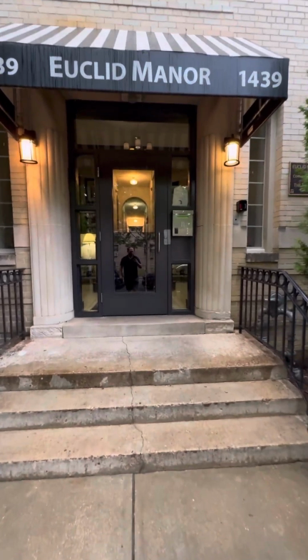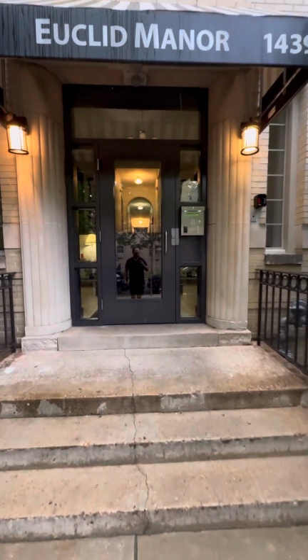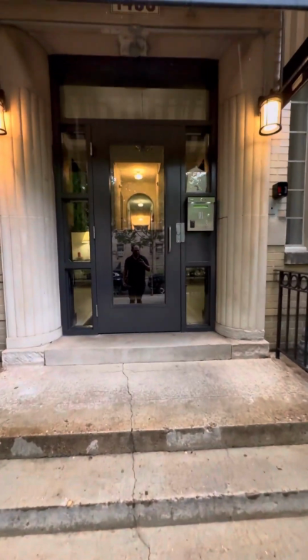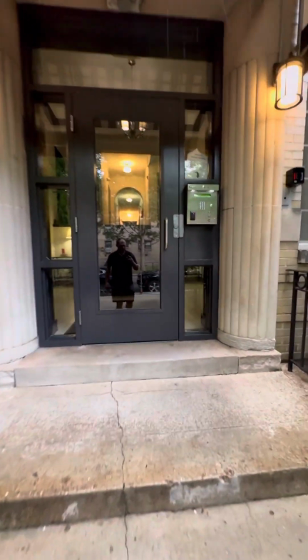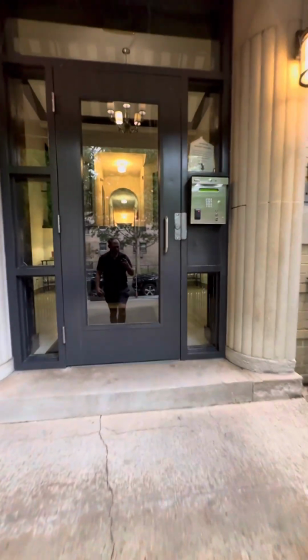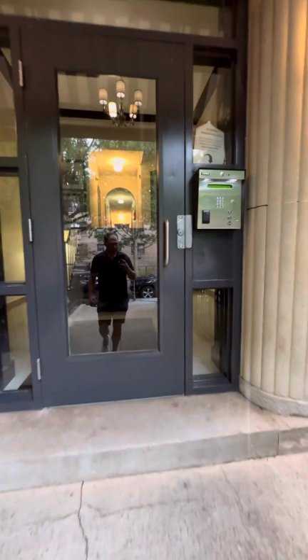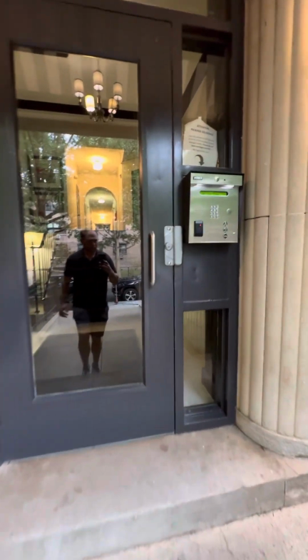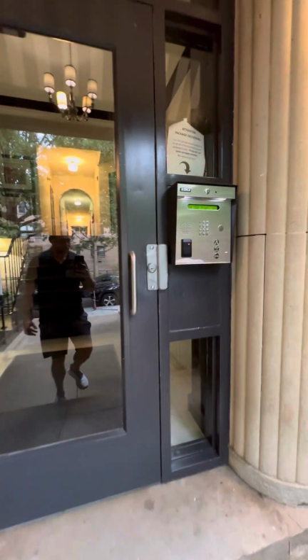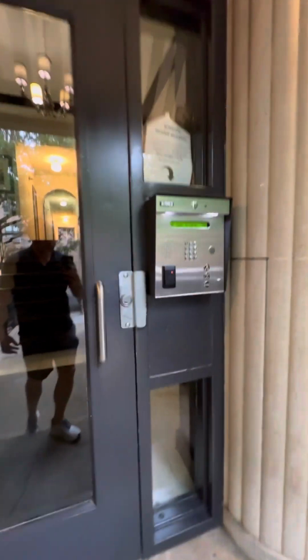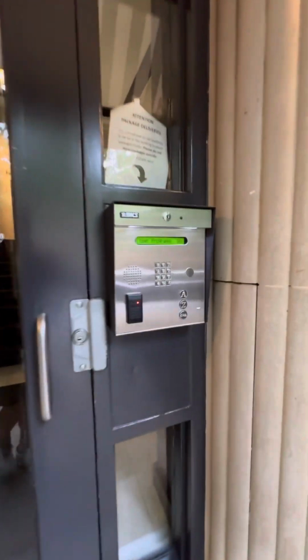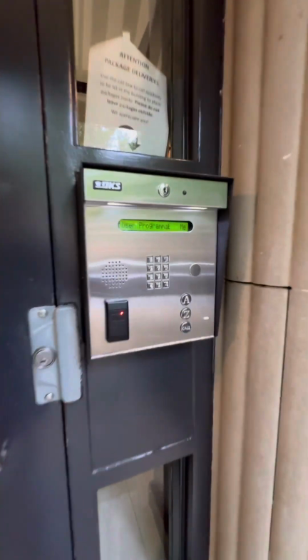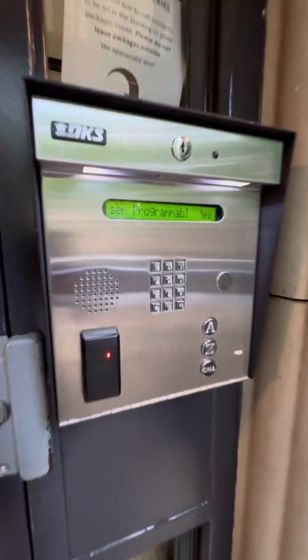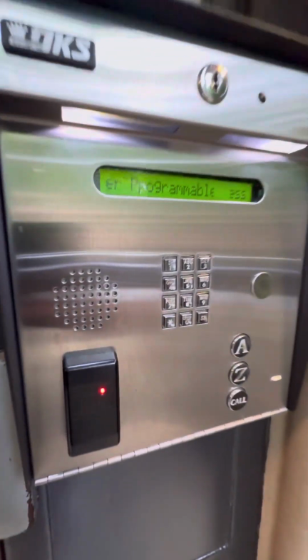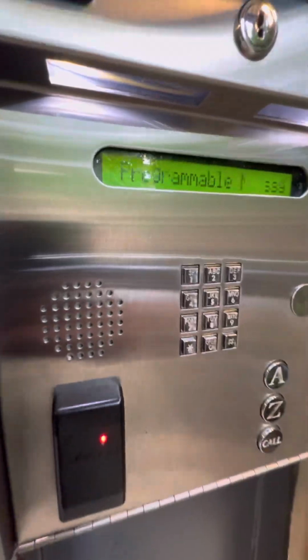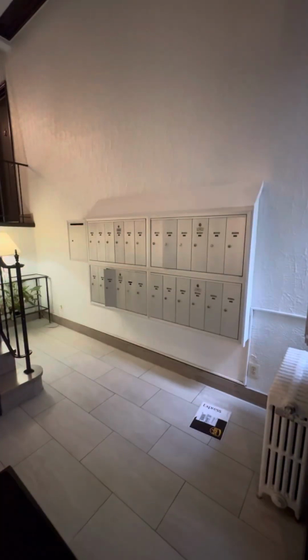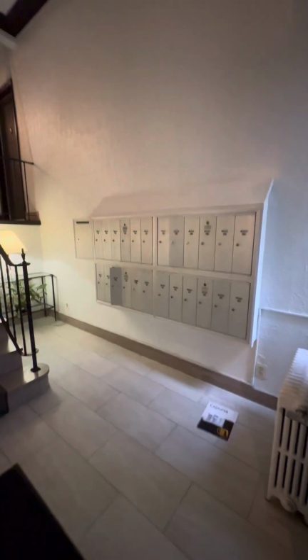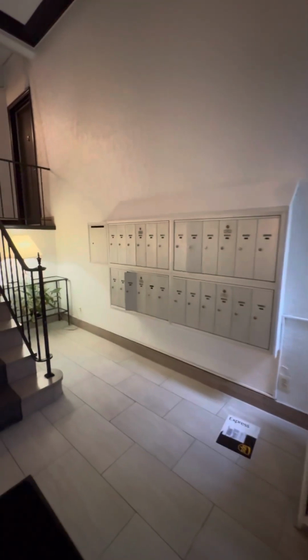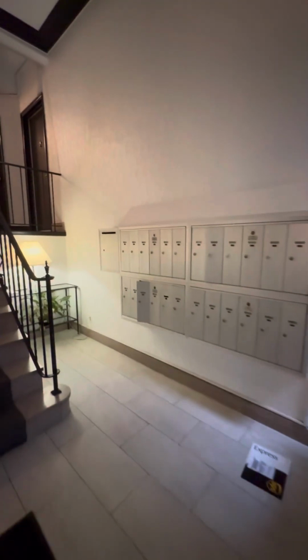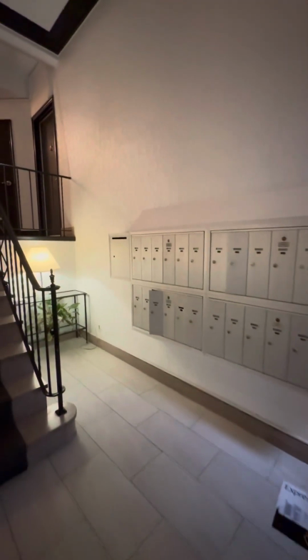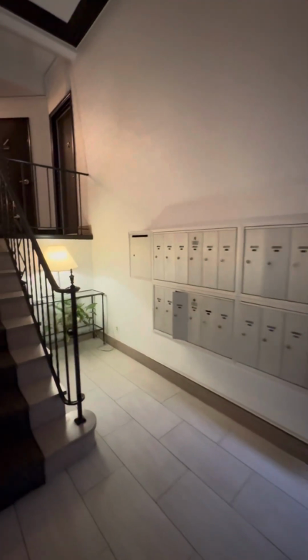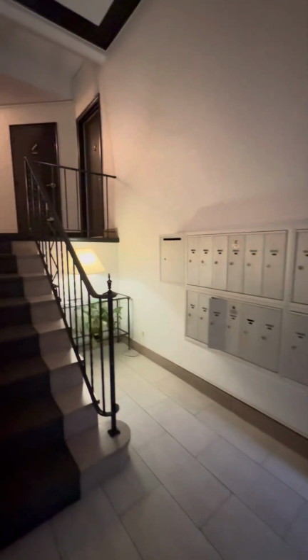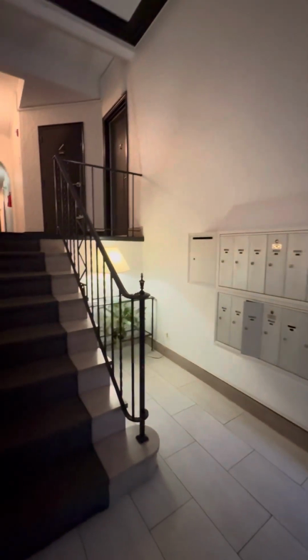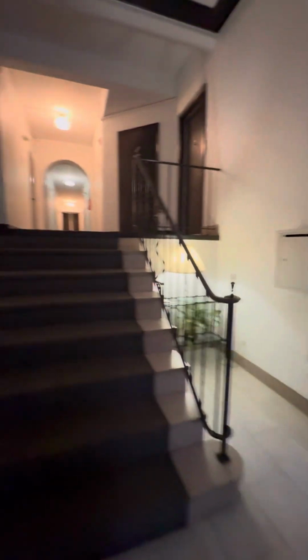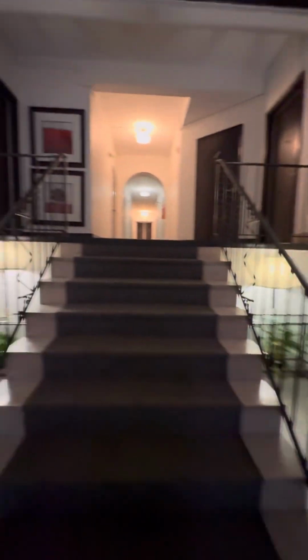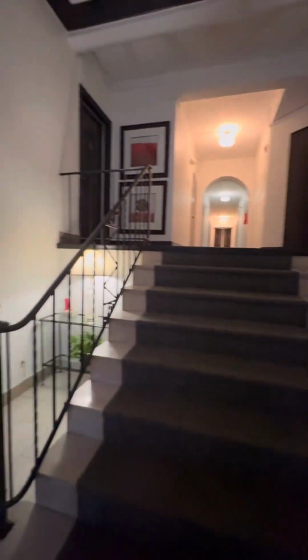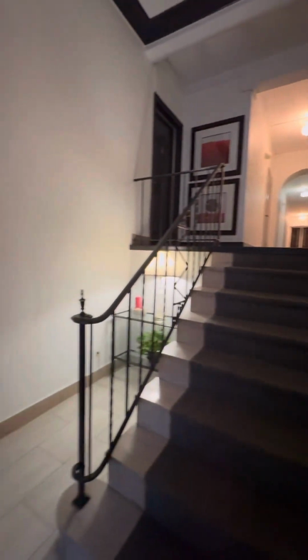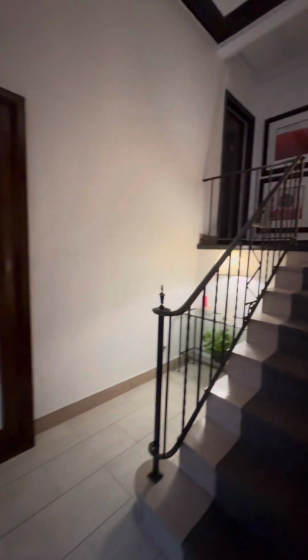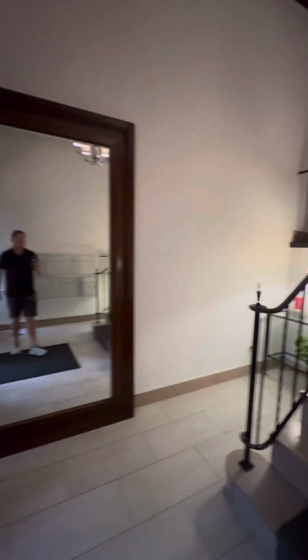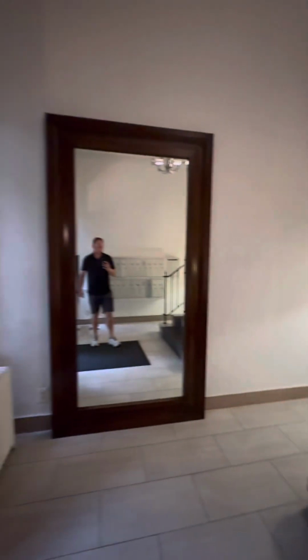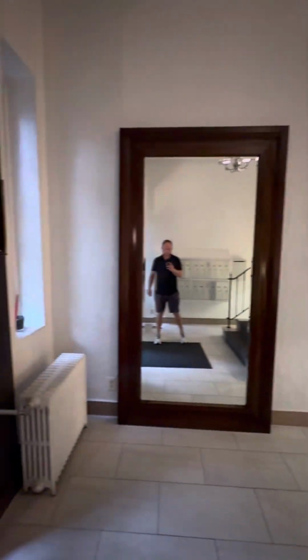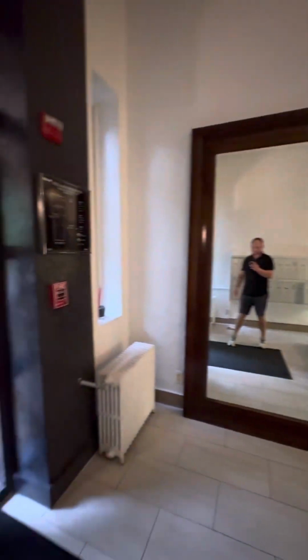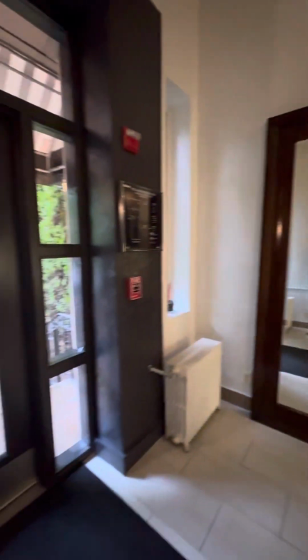So here we are coming up to the entrance. You've got secure access to get in as well. We're here in the lobby. Mailboxes. Nice bit there.